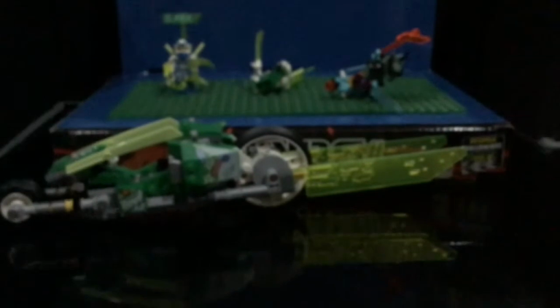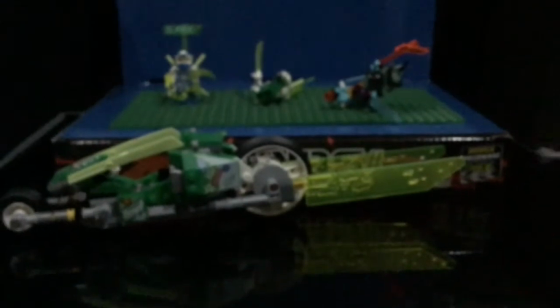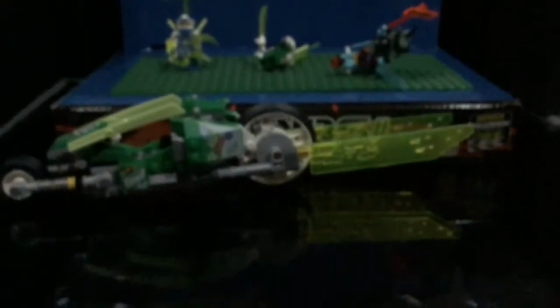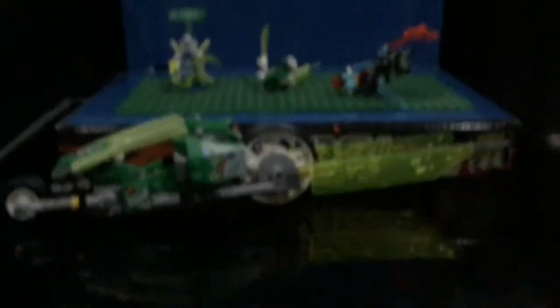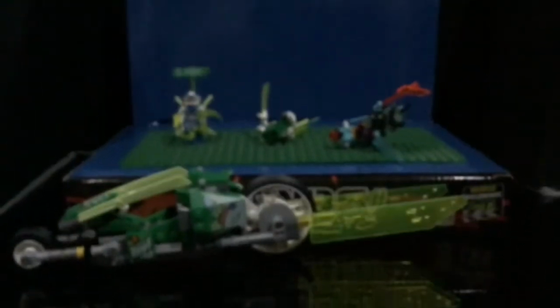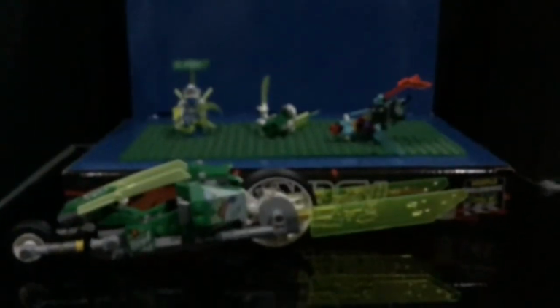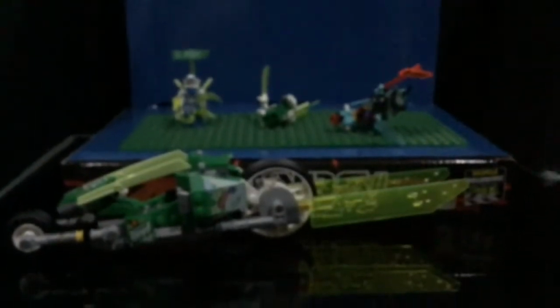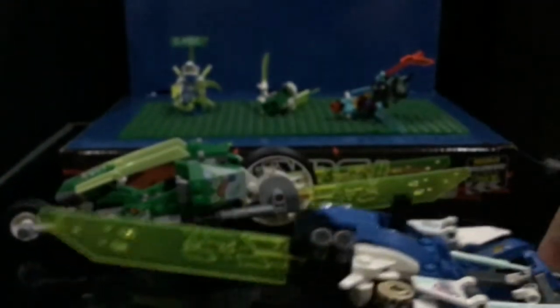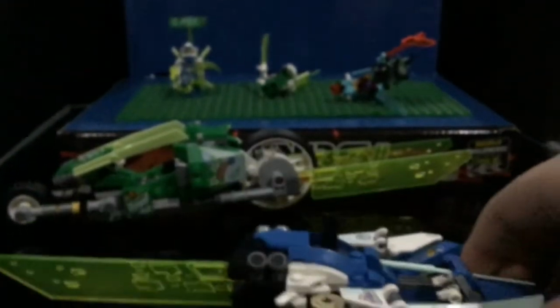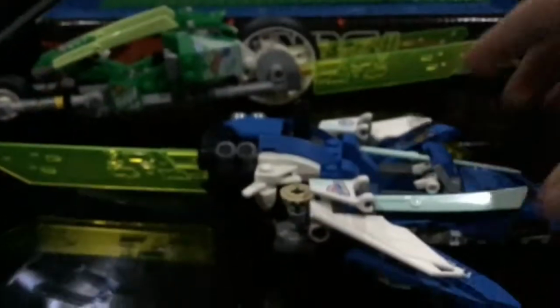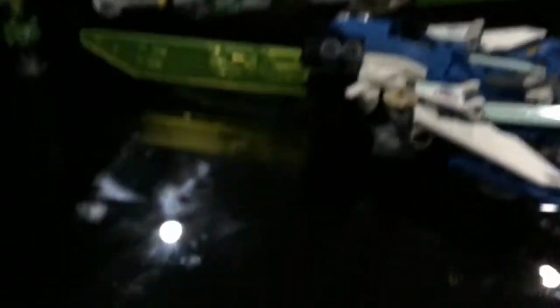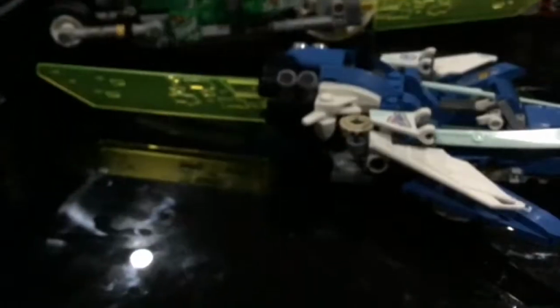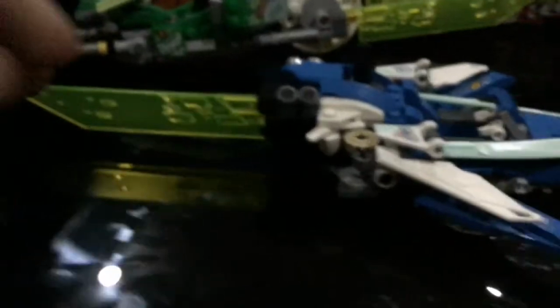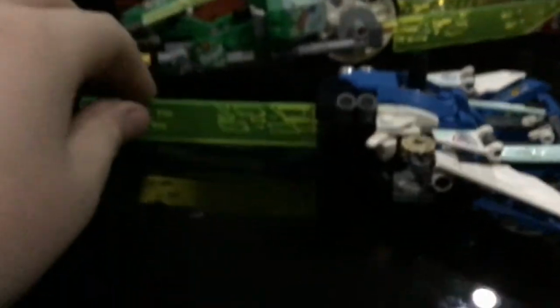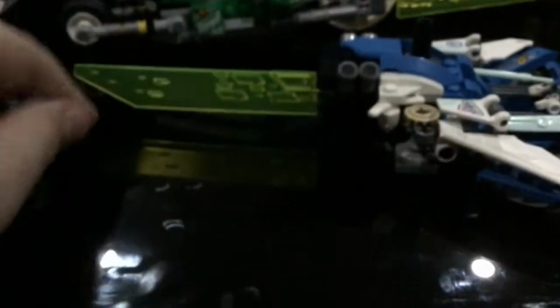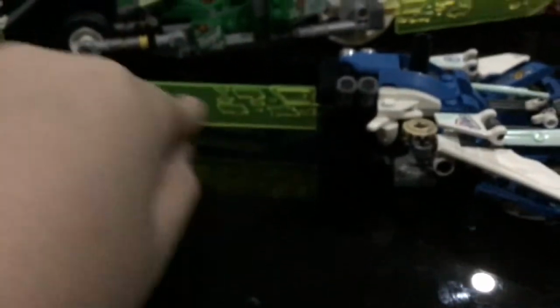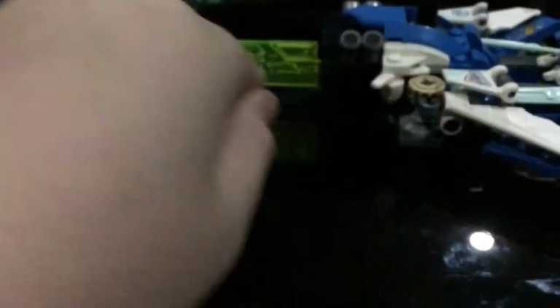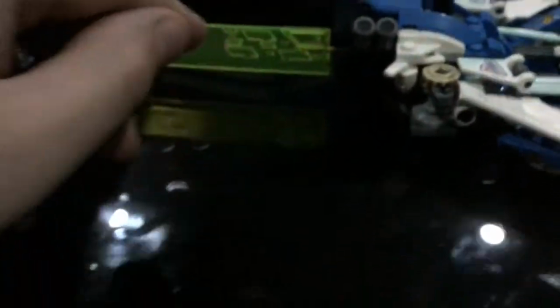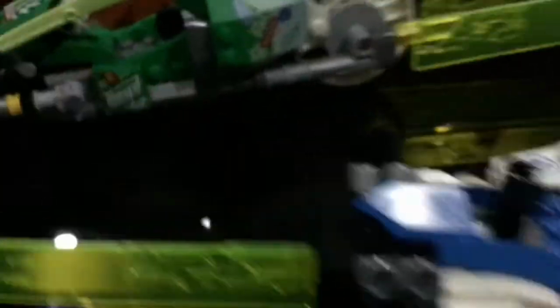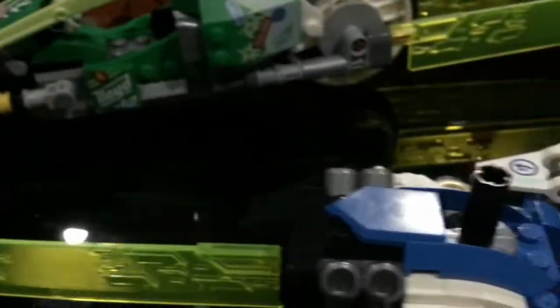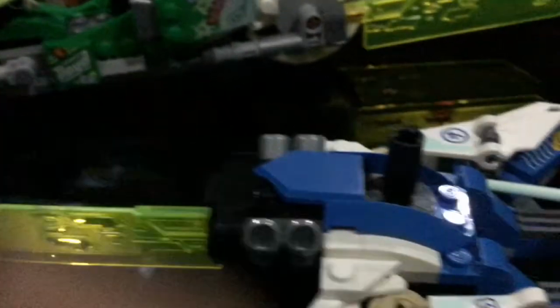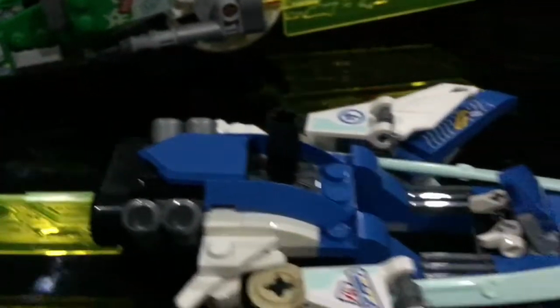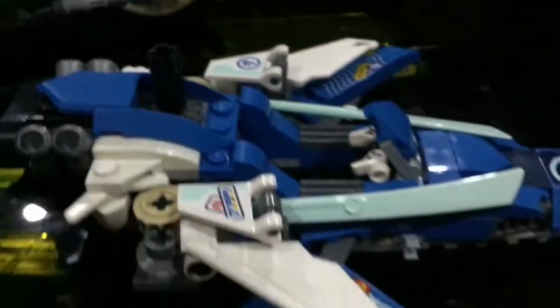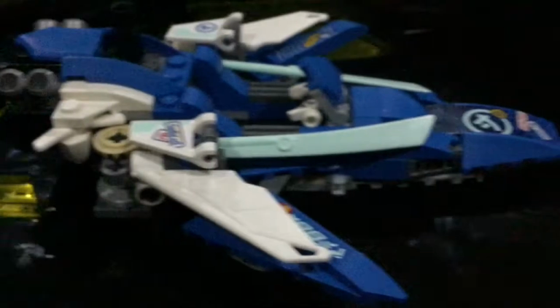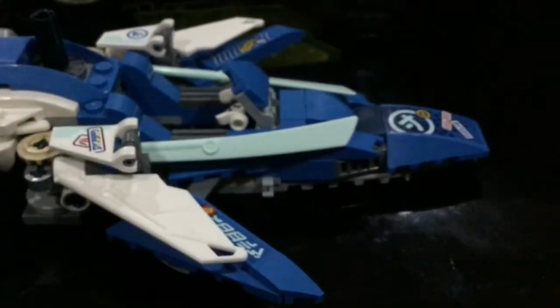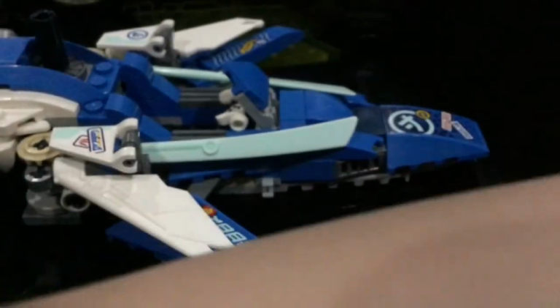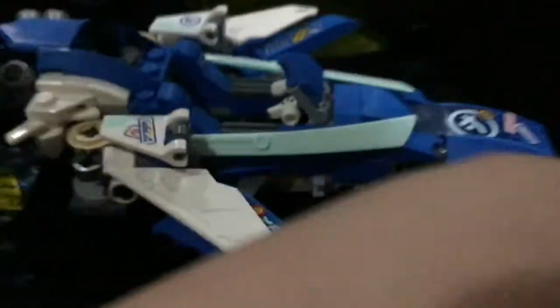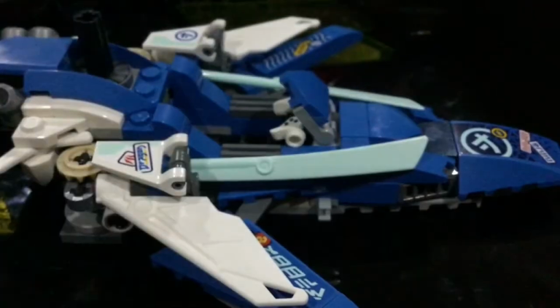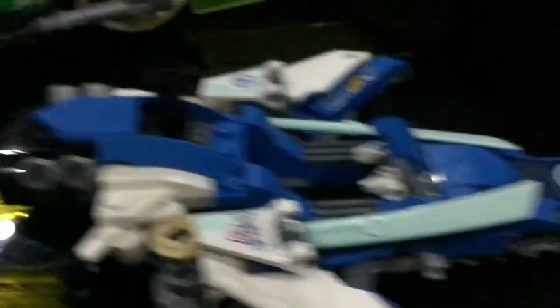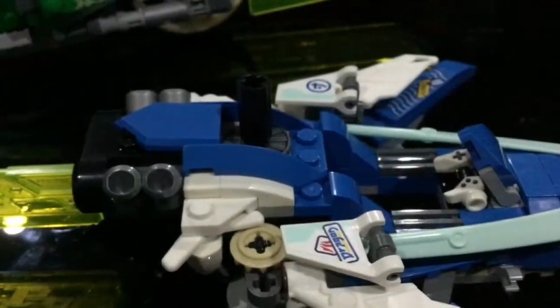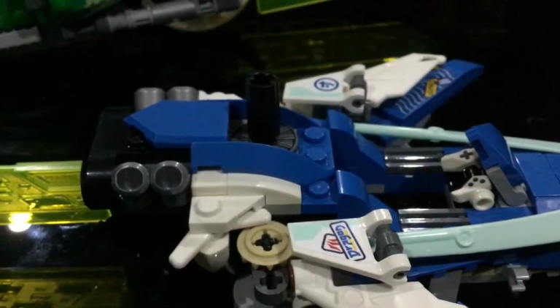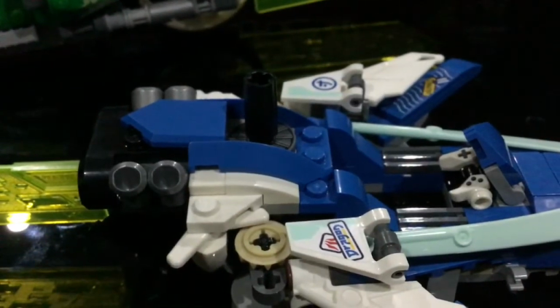Now we'll move on to Jay's Velocity Racer, which is the cooler one in my opinion. It has more speed coming out, it has exhaust, it has wings — a bit of everything.